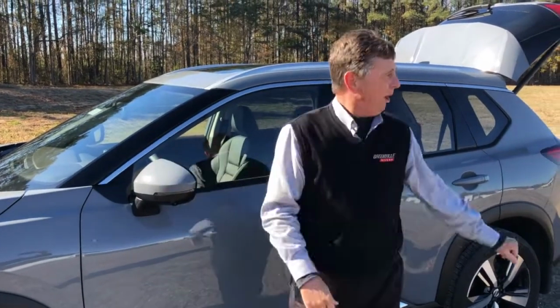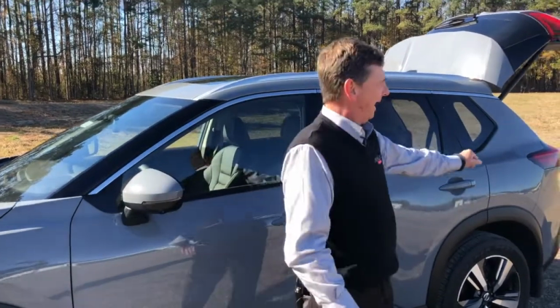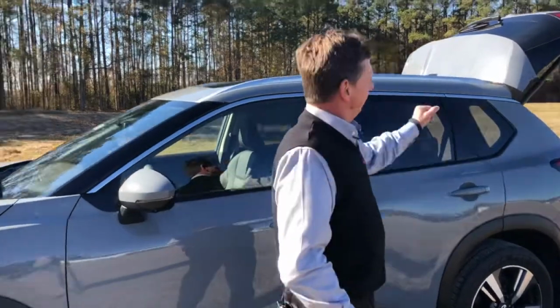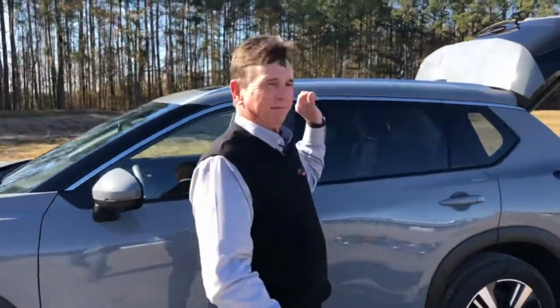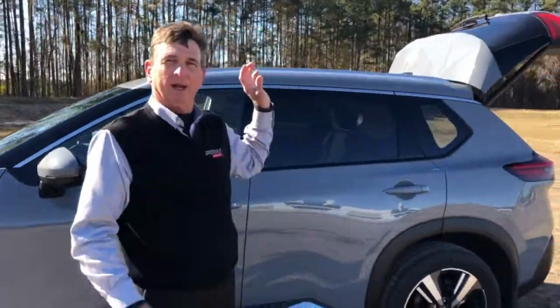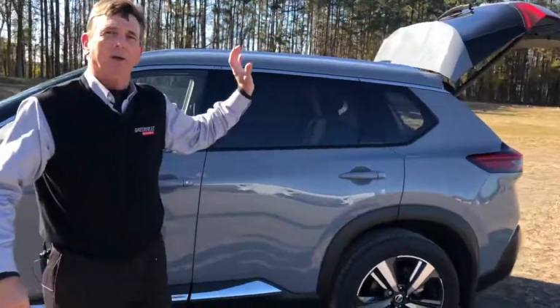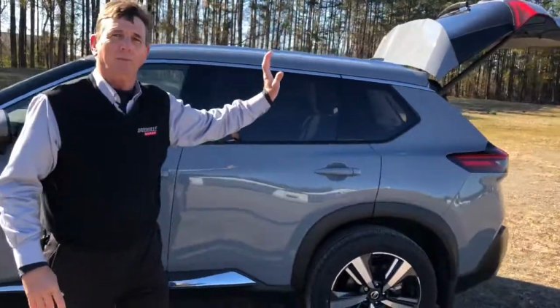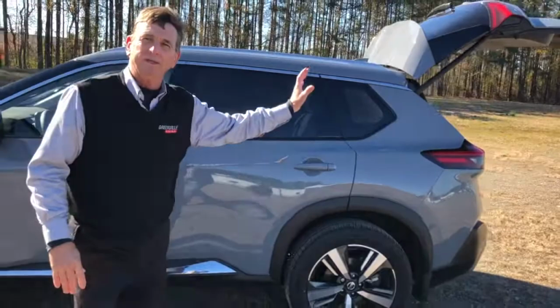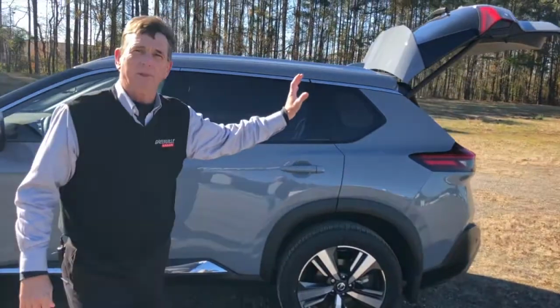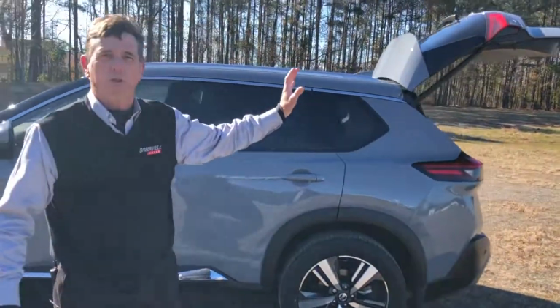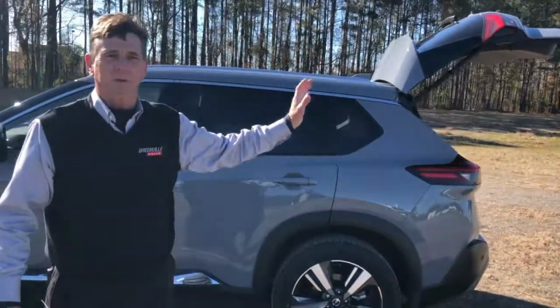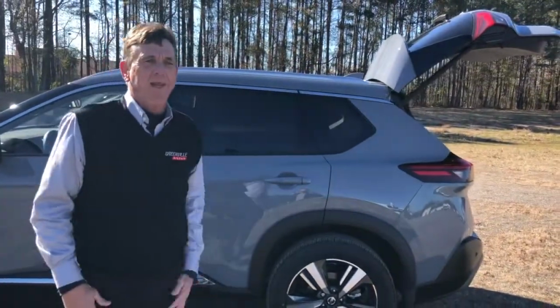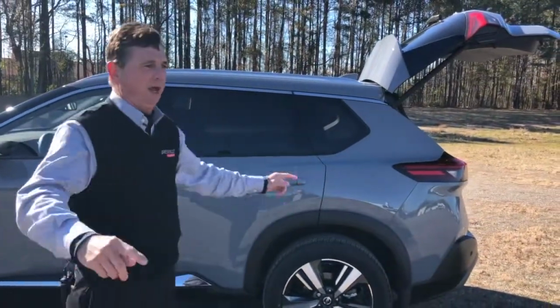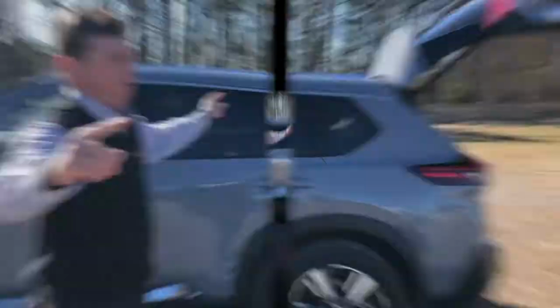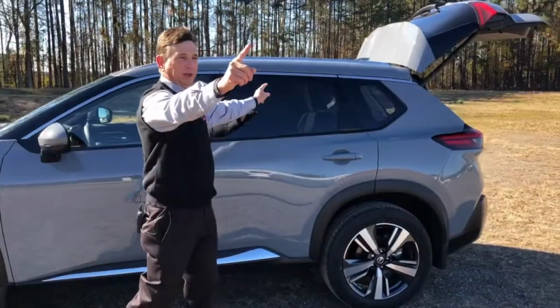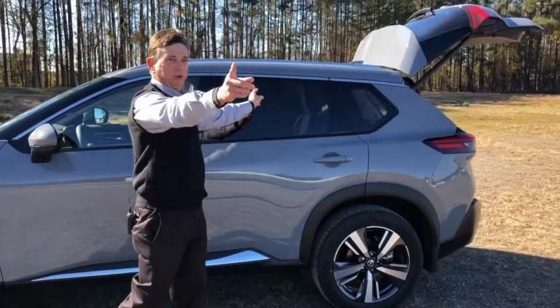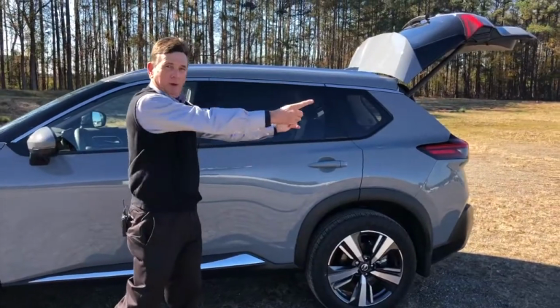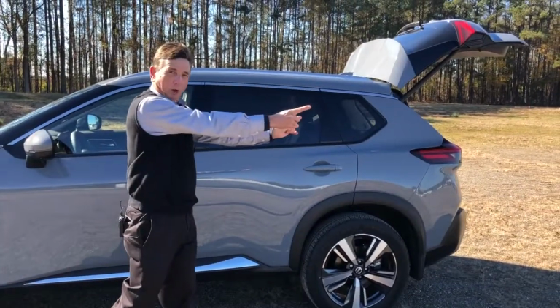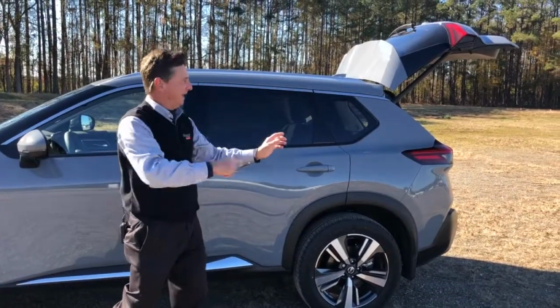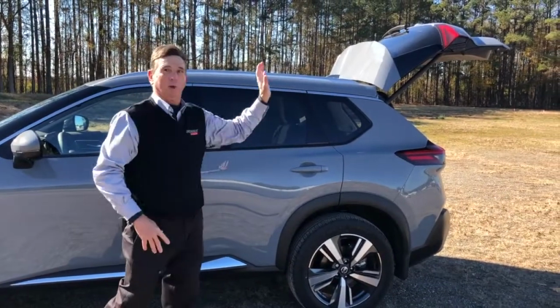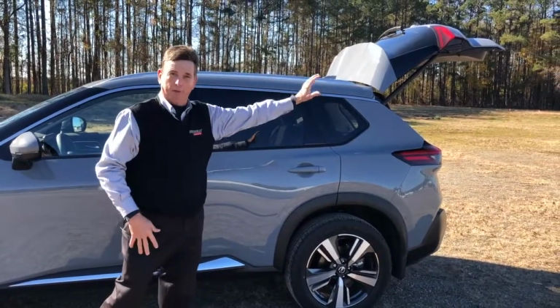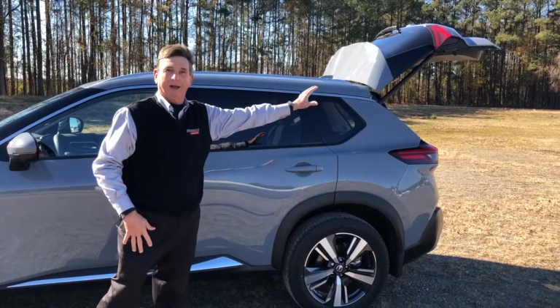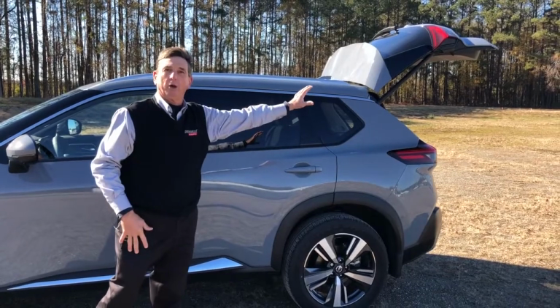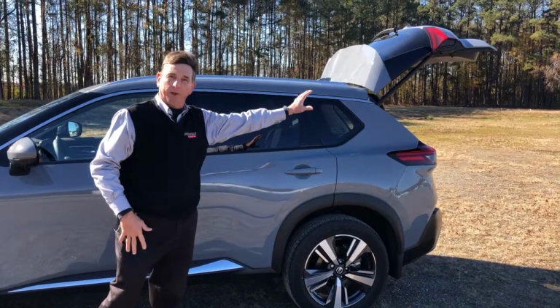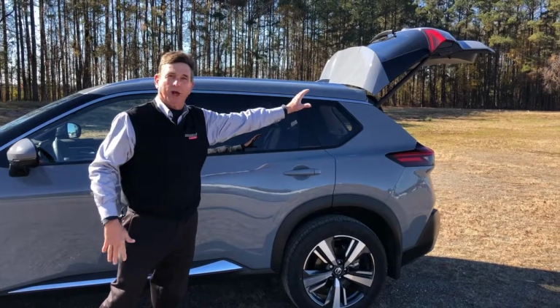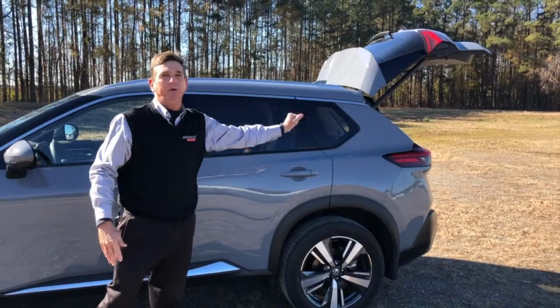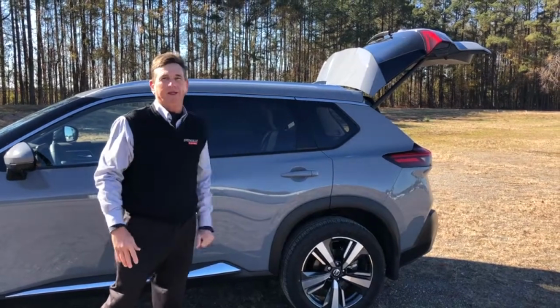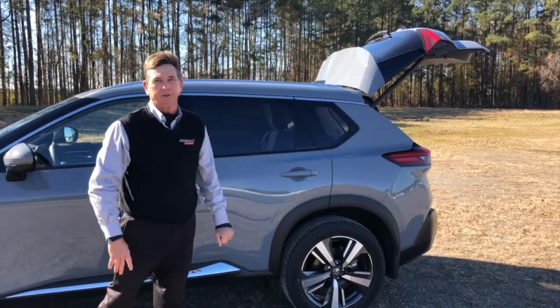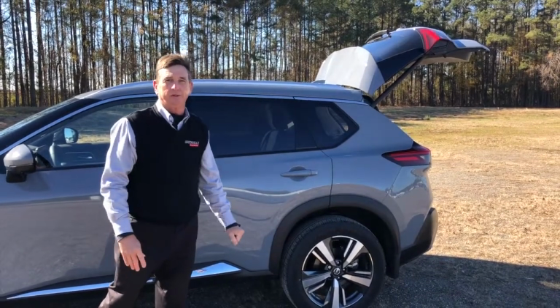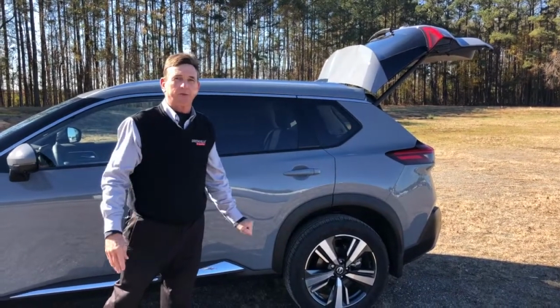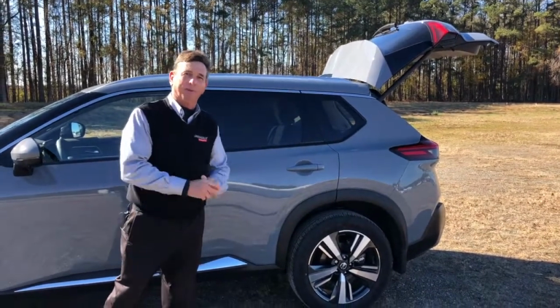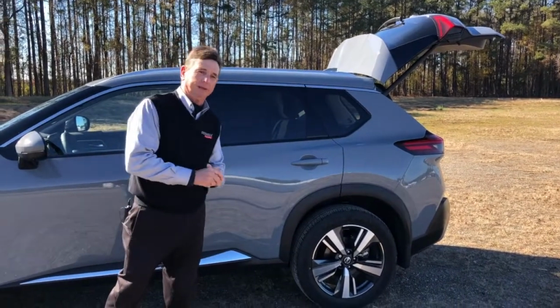On the back, we have a backup warning system that alerts you to a stop and also alerts you if people are approaching the side, as well as a rear backup alert that will stop you in case there is a stationary object you're about to back into.